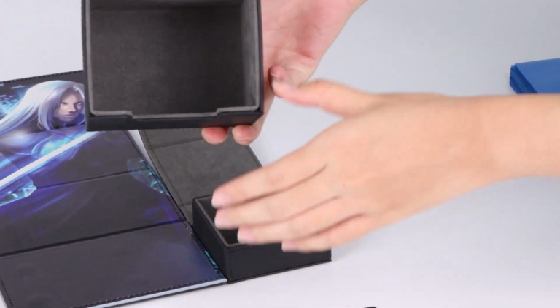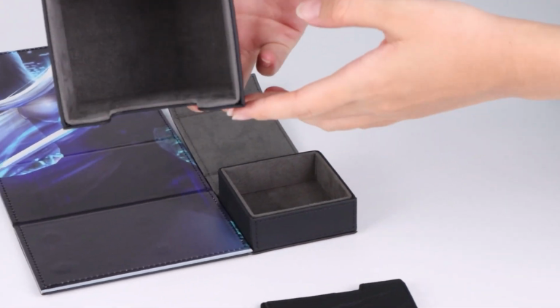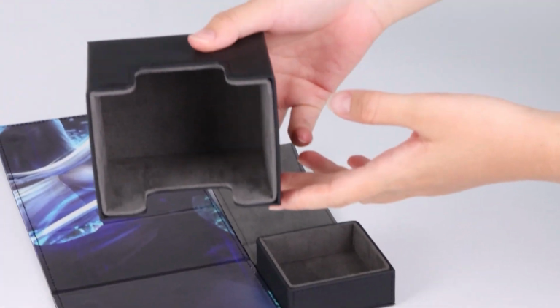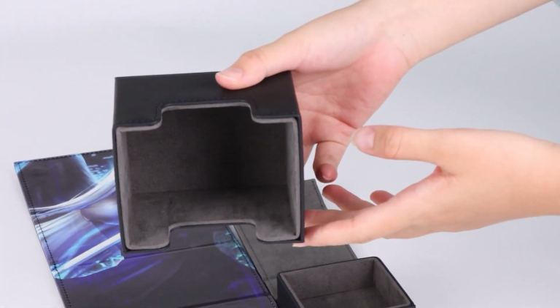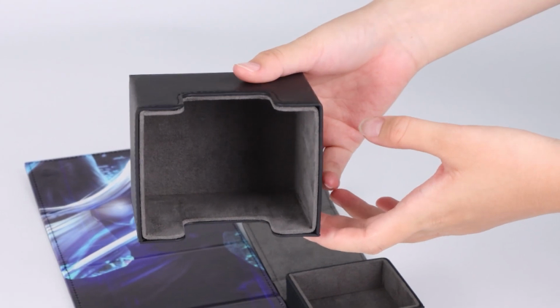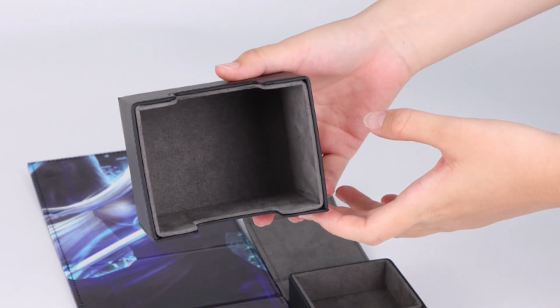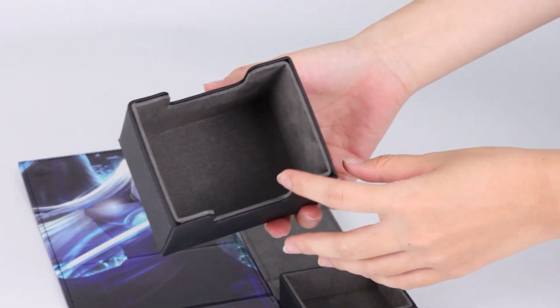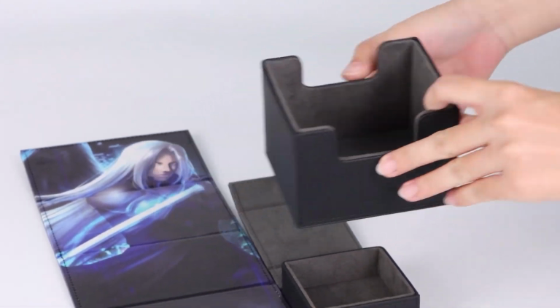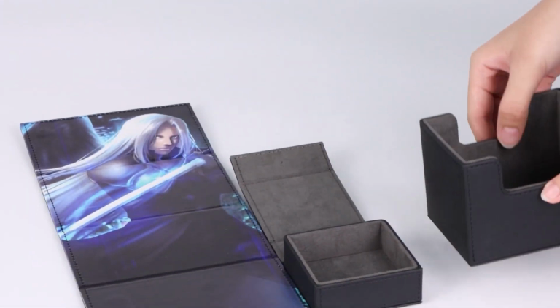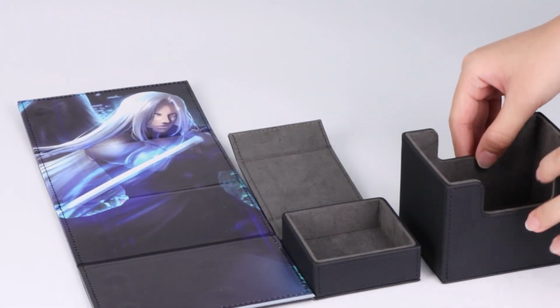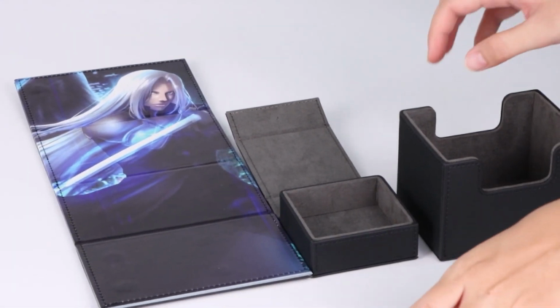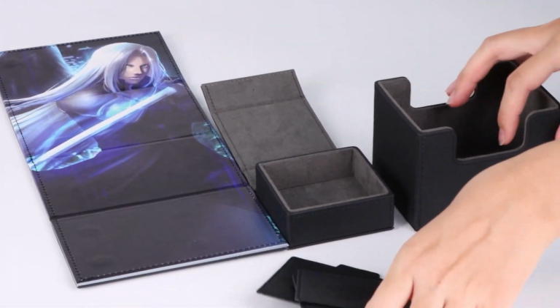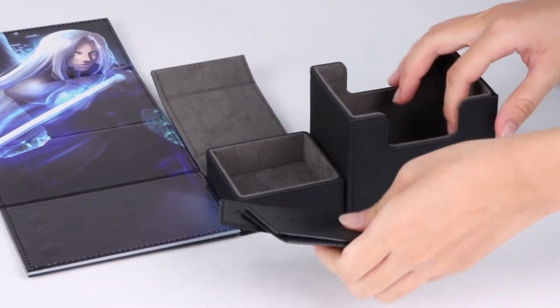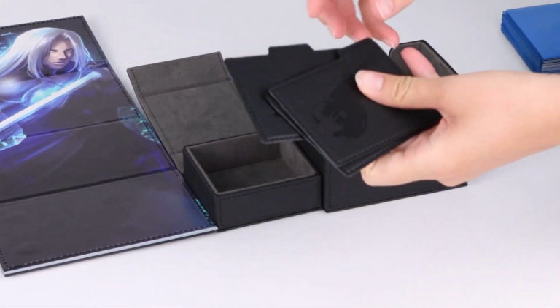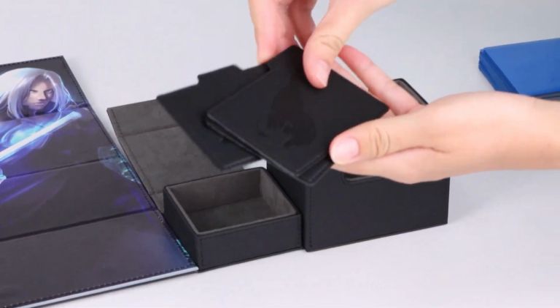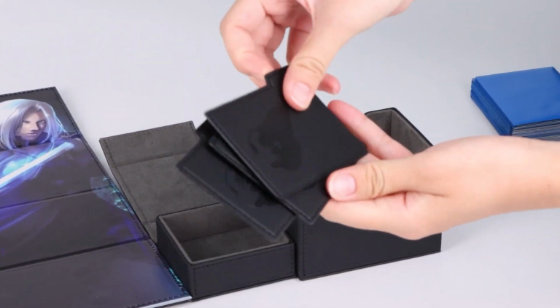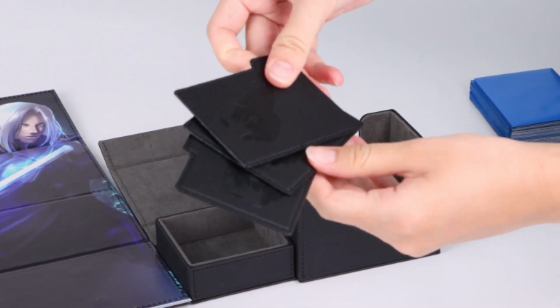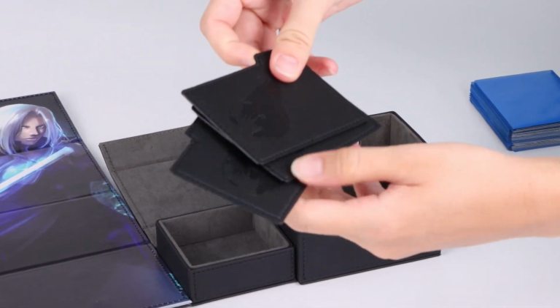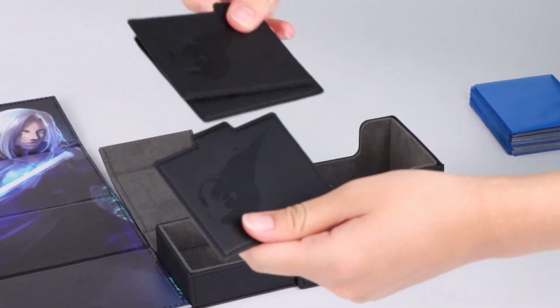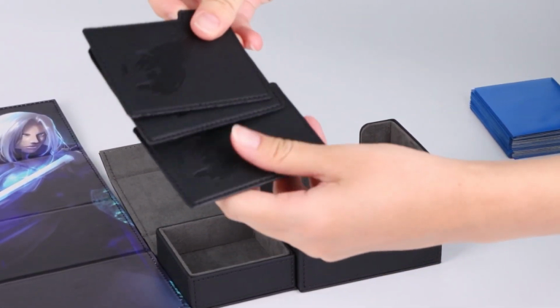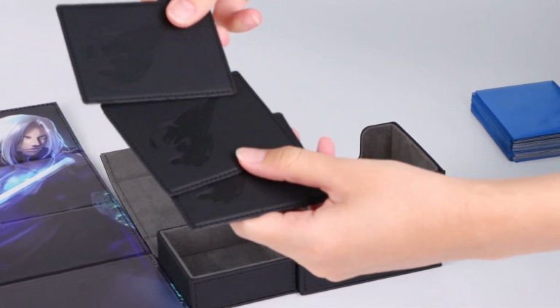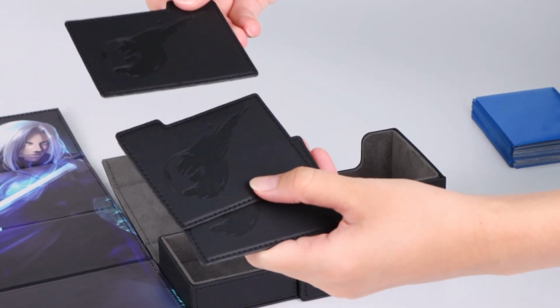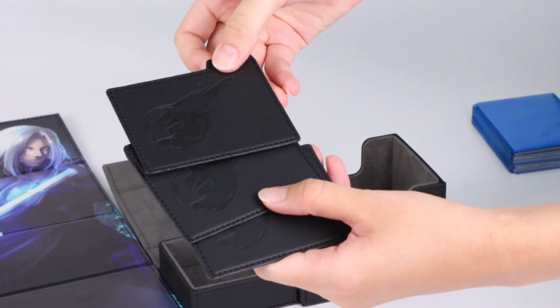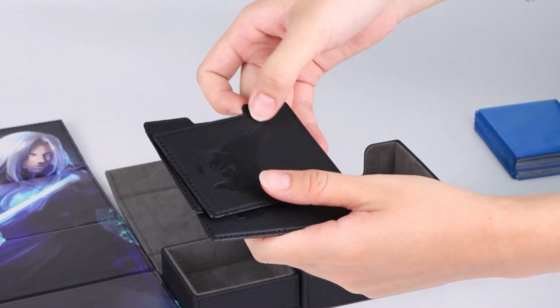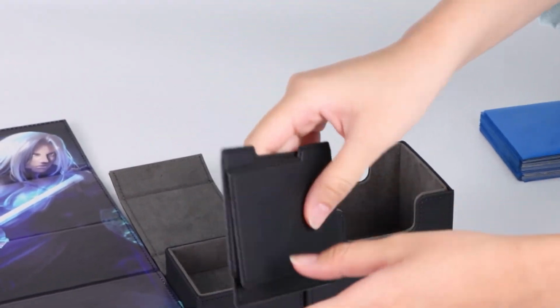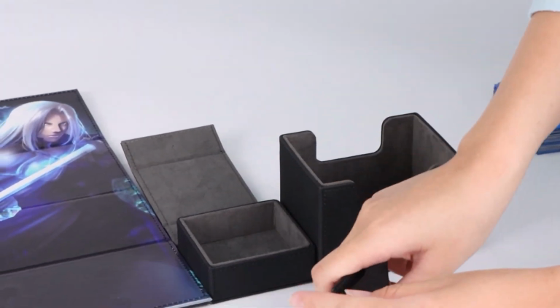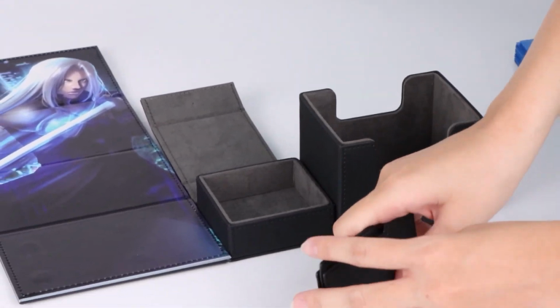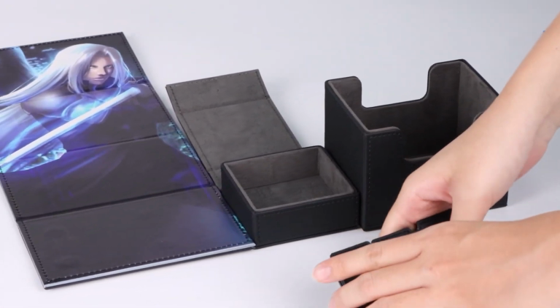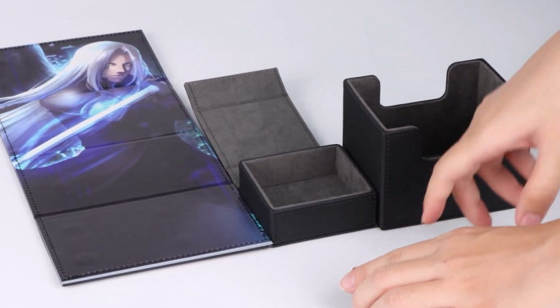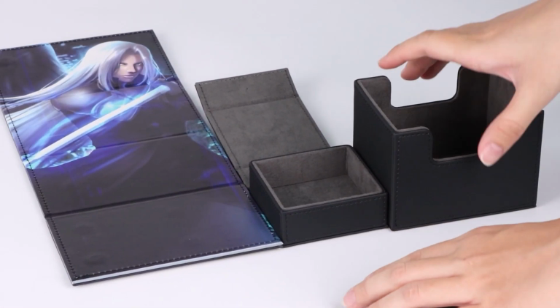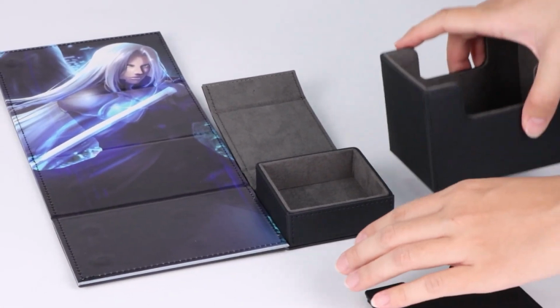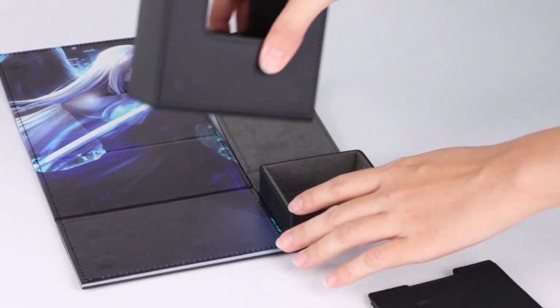The highlight of this deck box is the detachable dice tray and flap, held firmly together by a Neodymium magnet. The design ensures a secure, convenient storage solution for all your favorite dice.